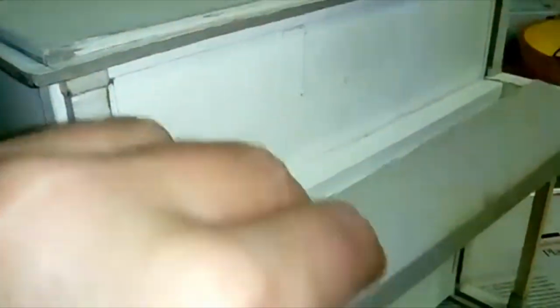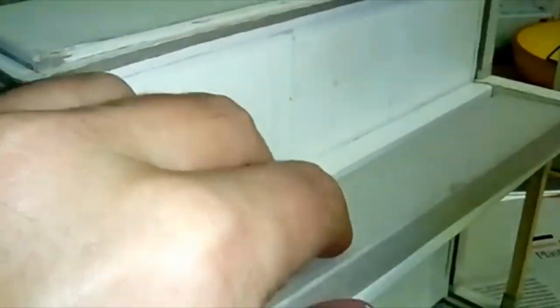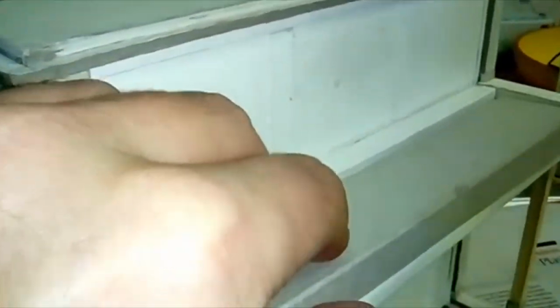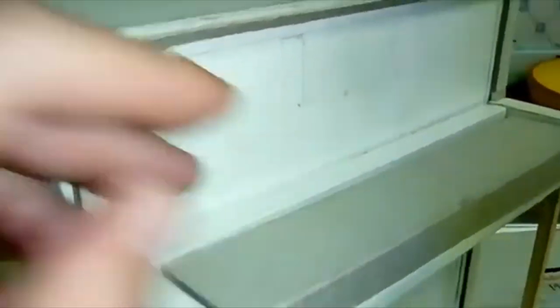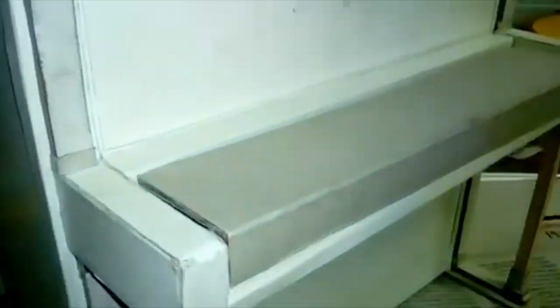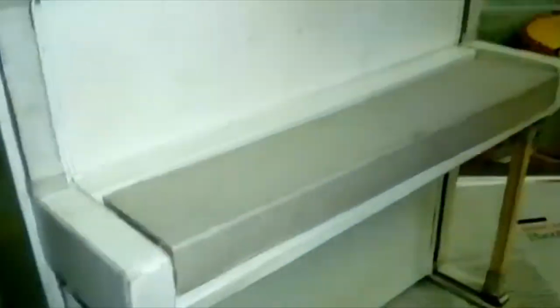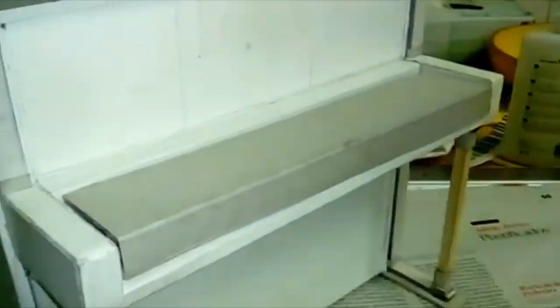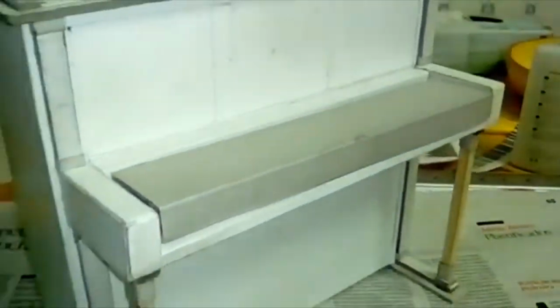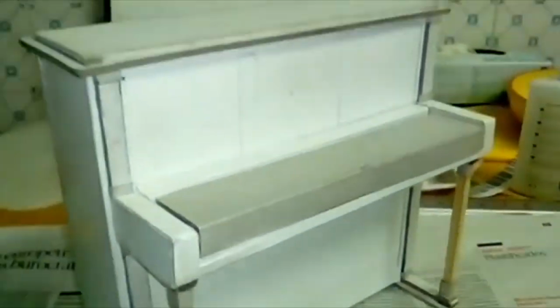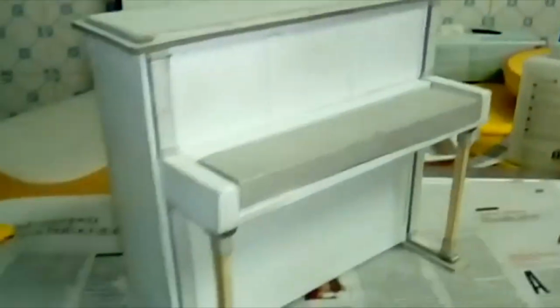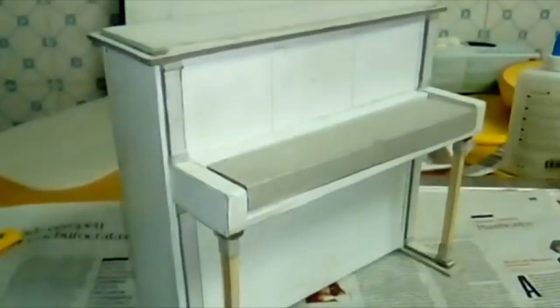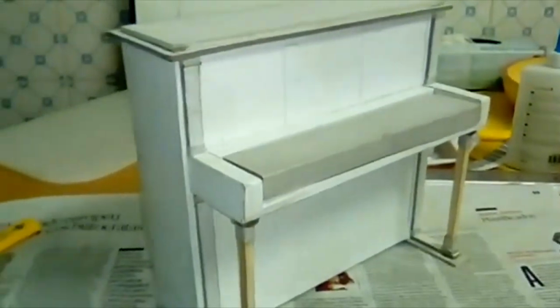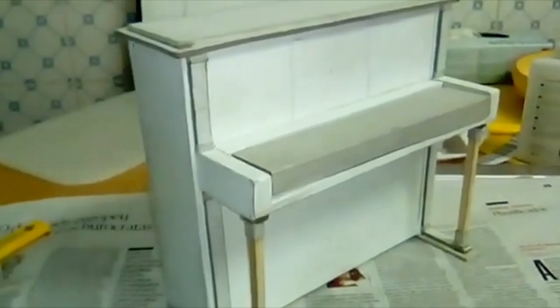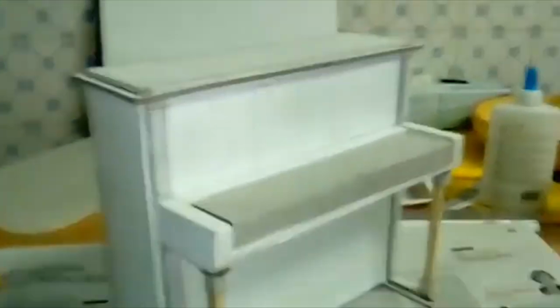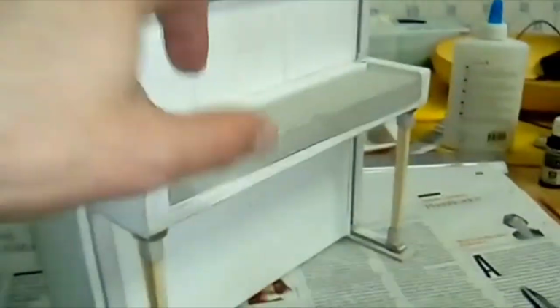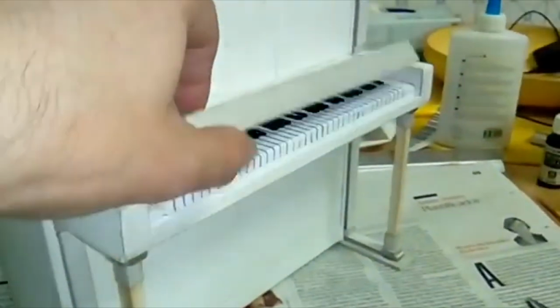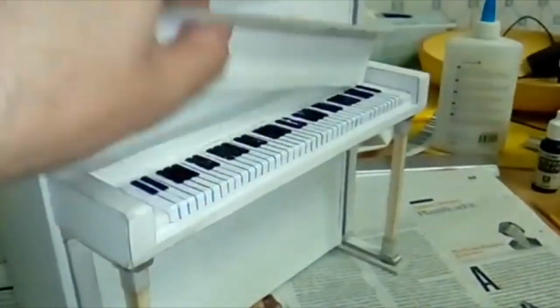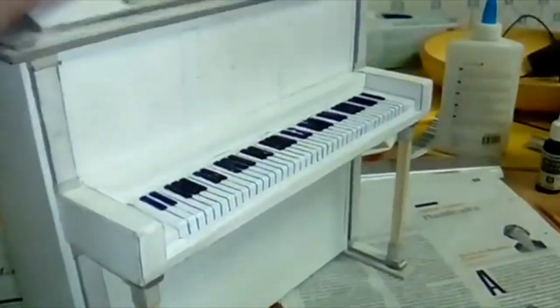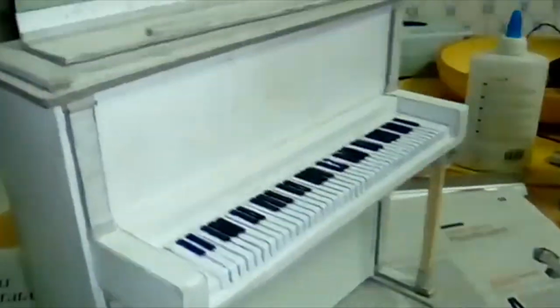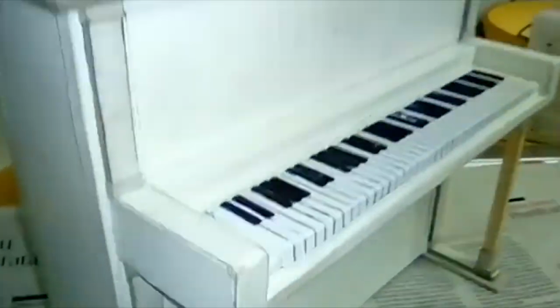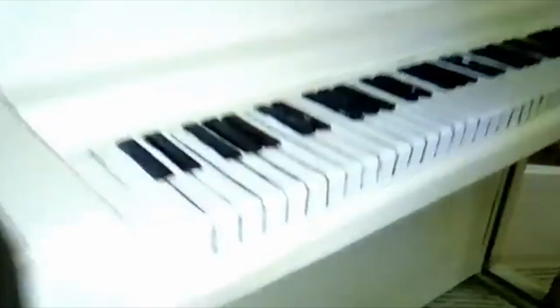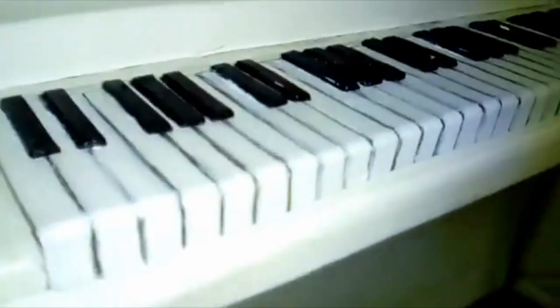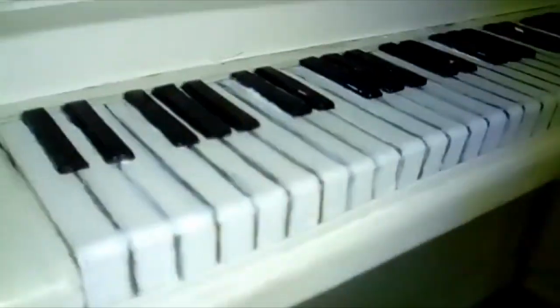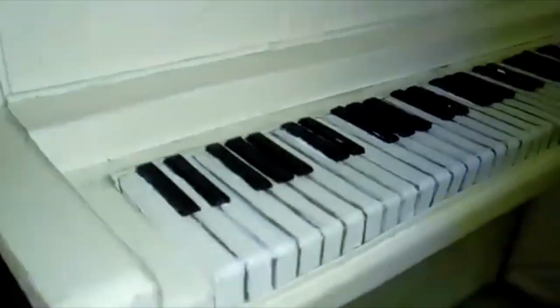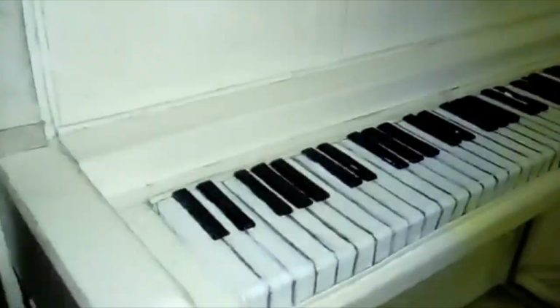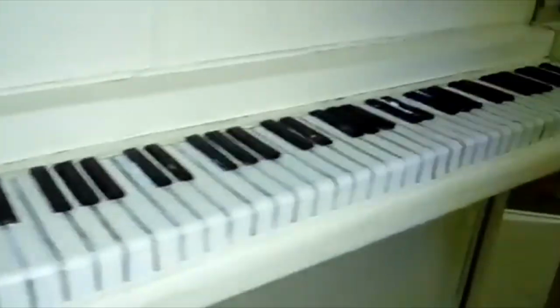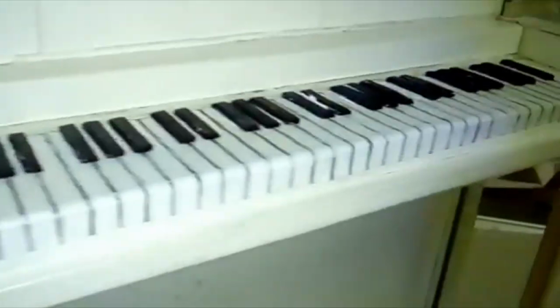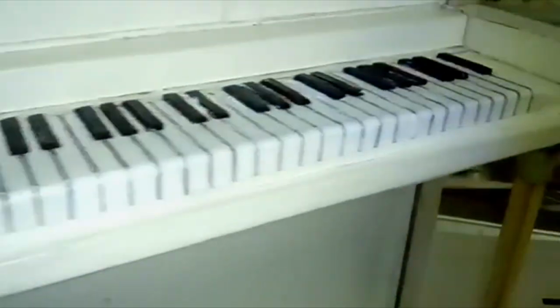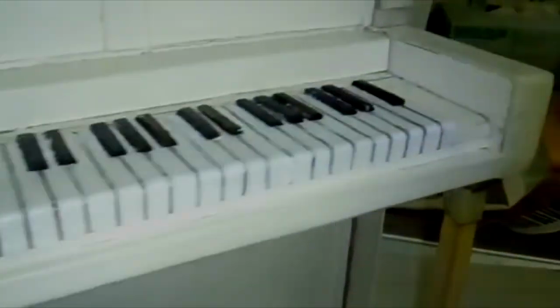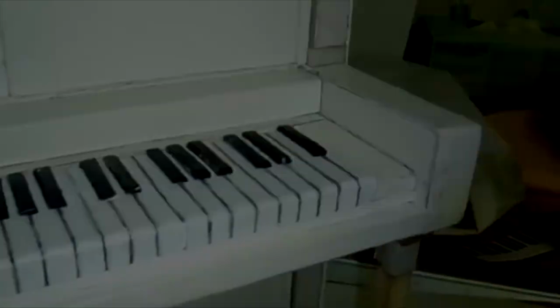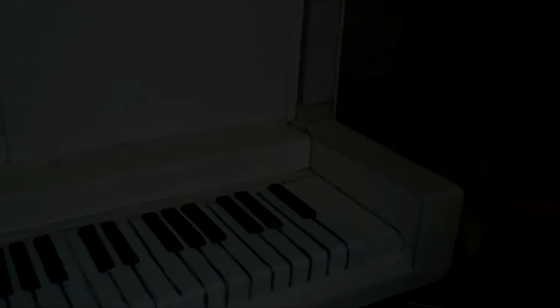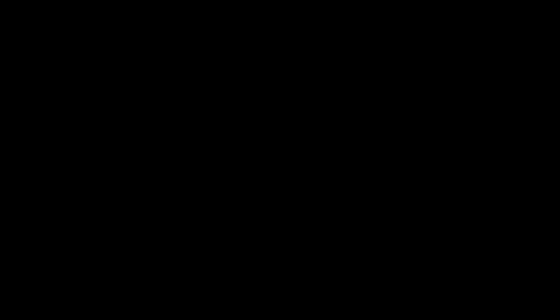The front legs of the piano are made of wood. The keyboard cover would have to be functional to open and cover the keyboard — that was an initial problem because I had to figure out how to do it.